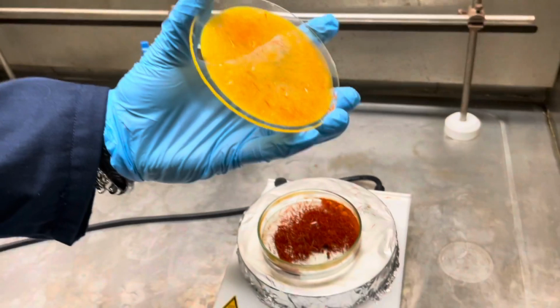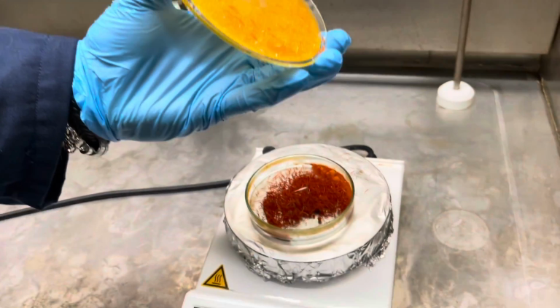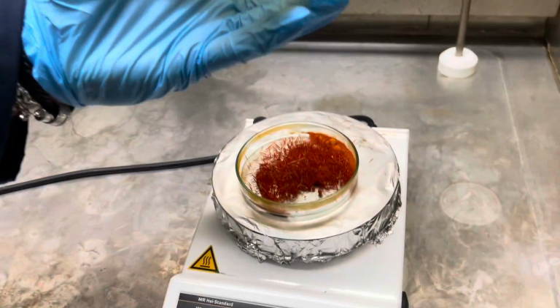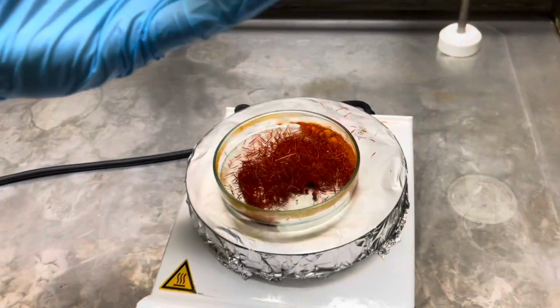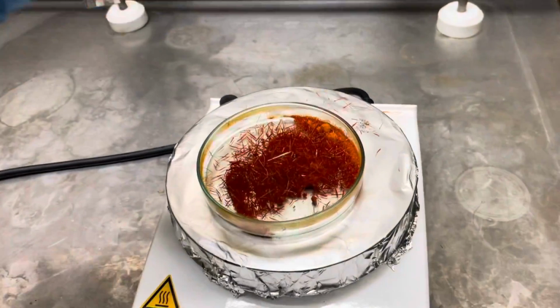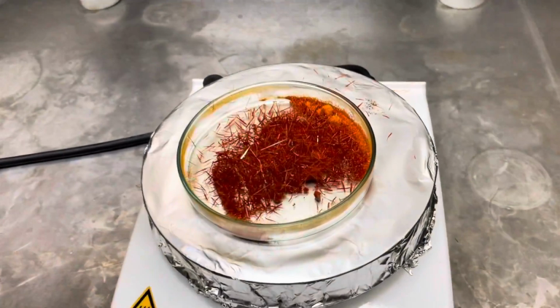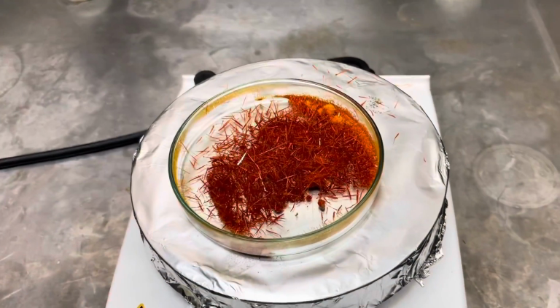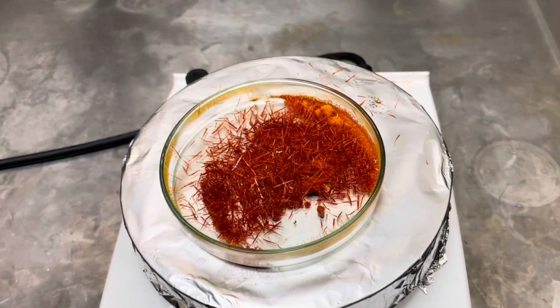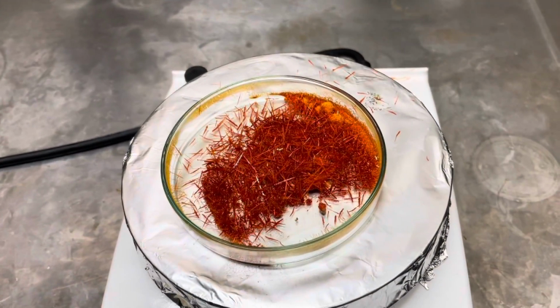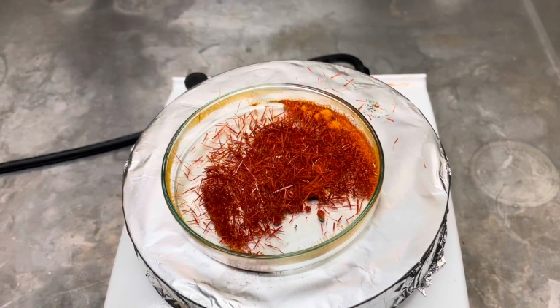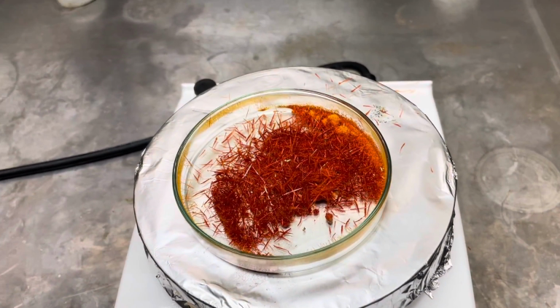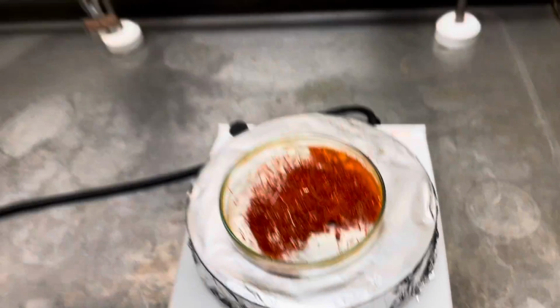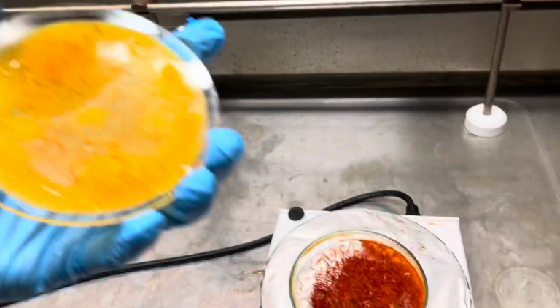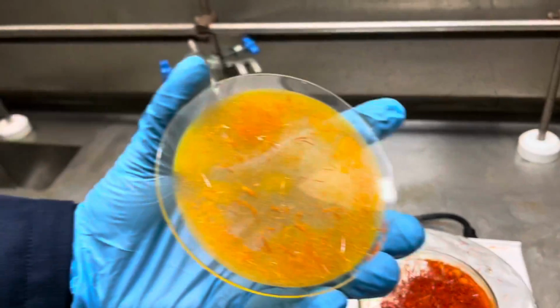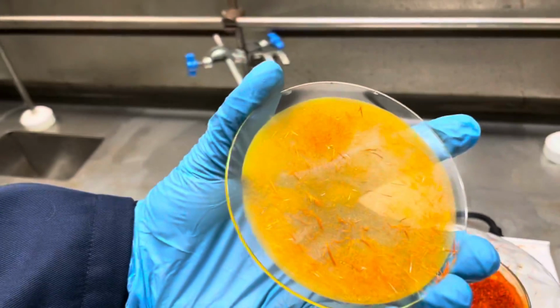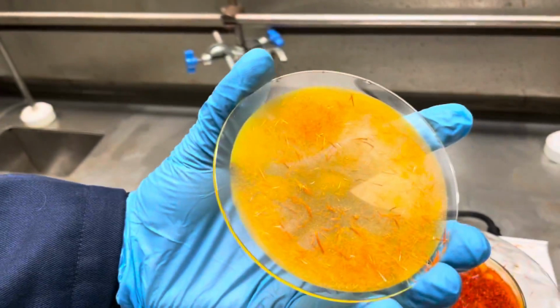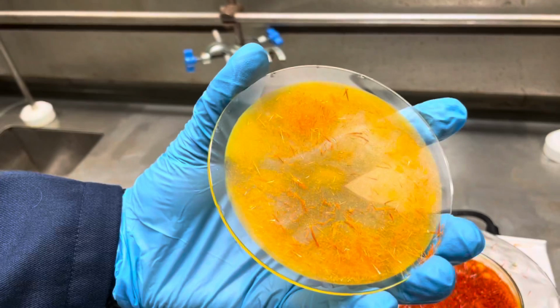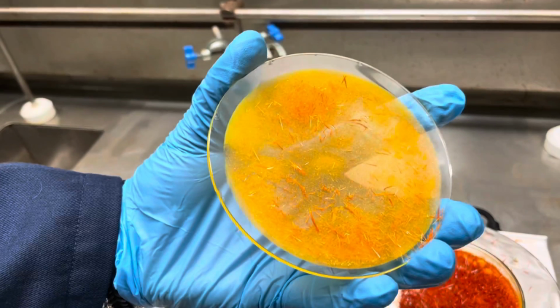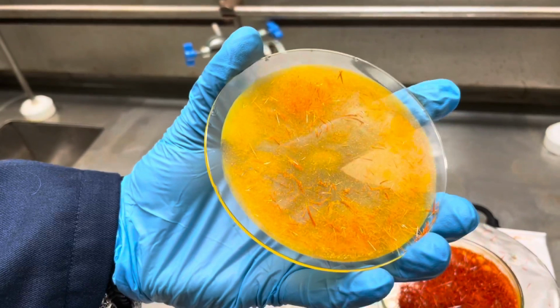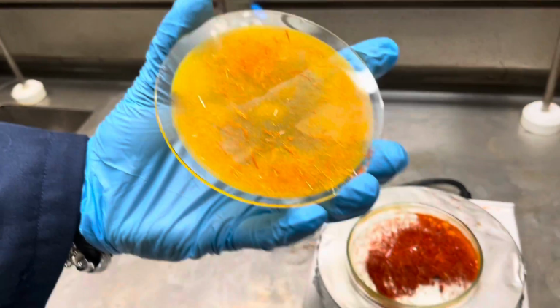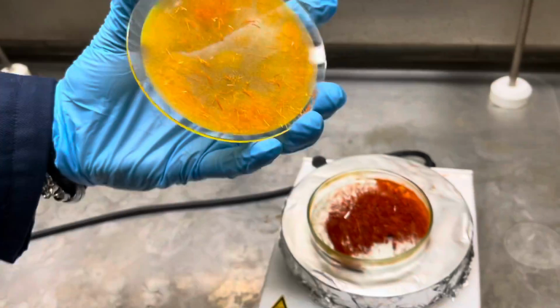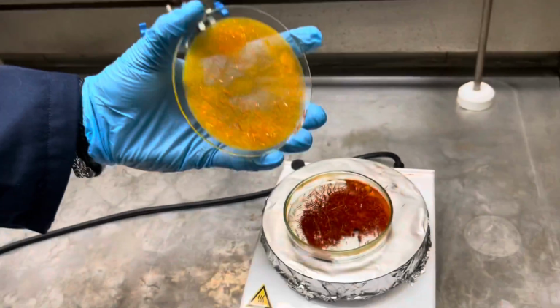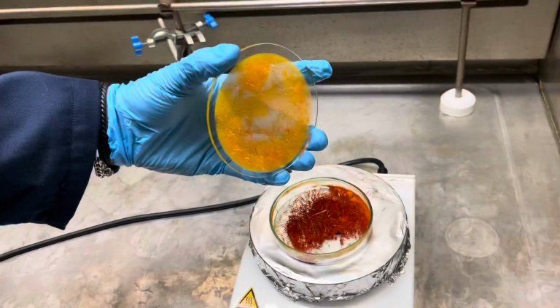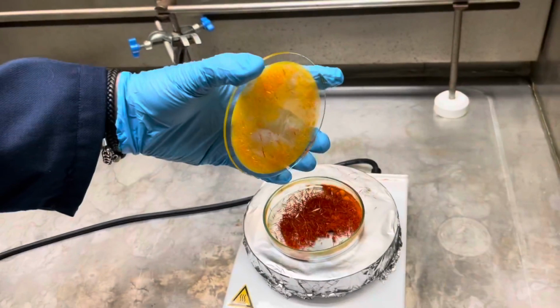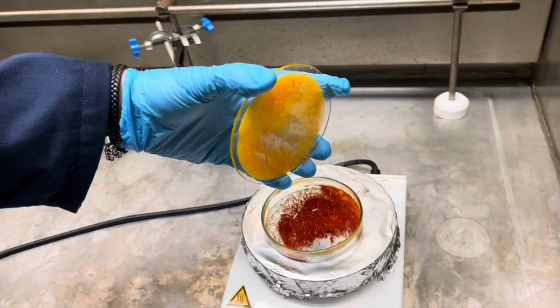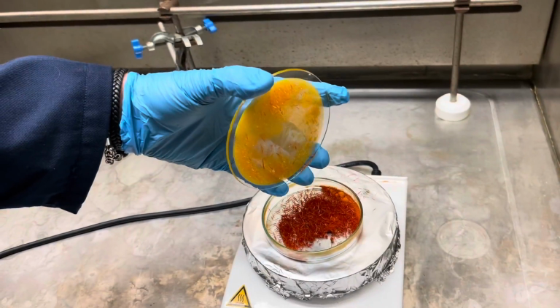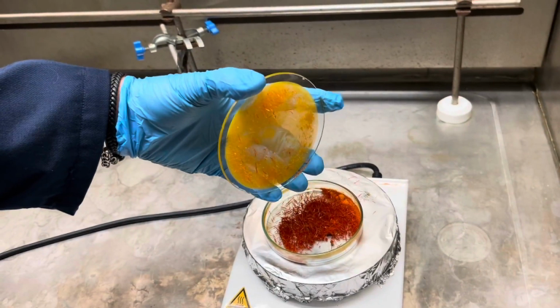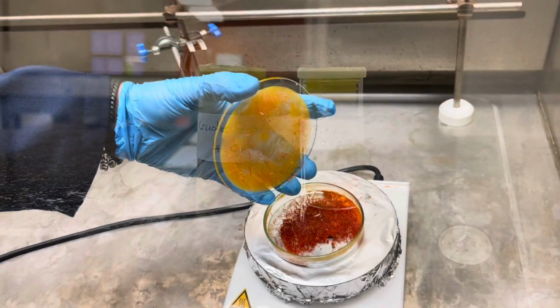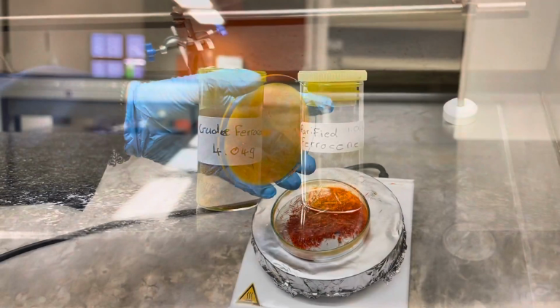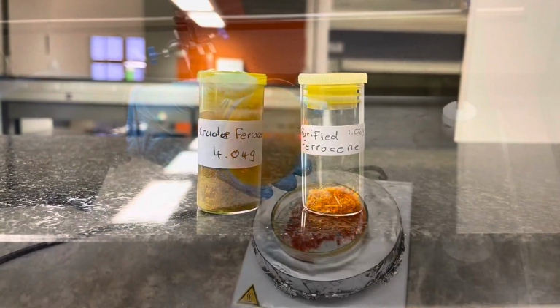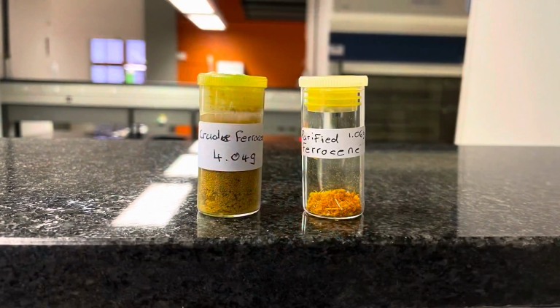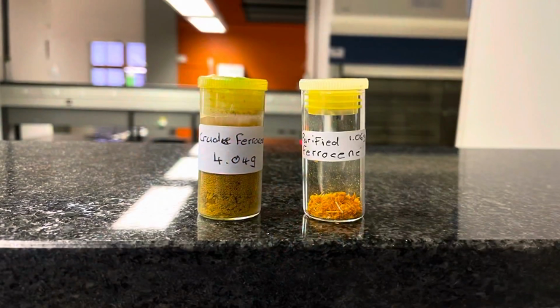You should still have your crude sample in the bottom petri dish left over, which you can again allow to sublimate and purify further. Thank you for watching.